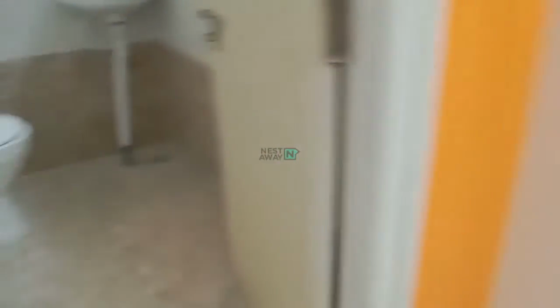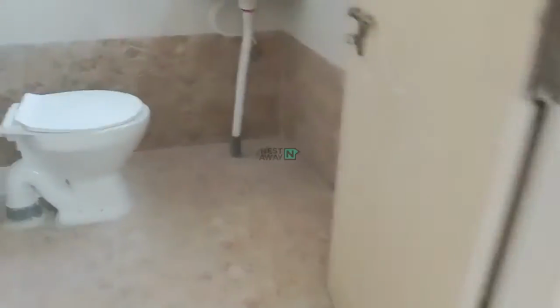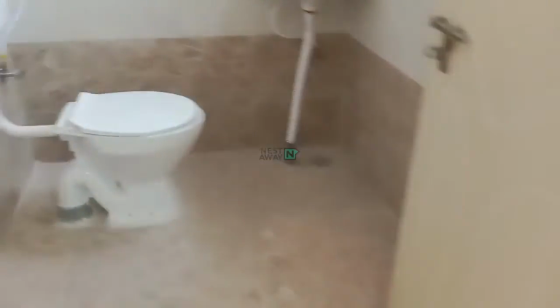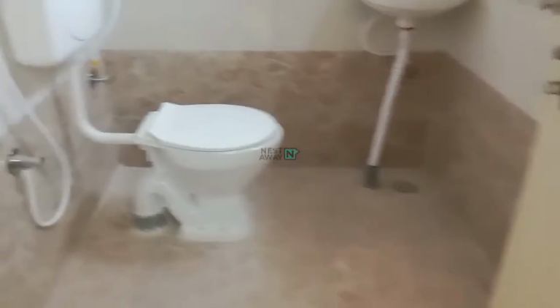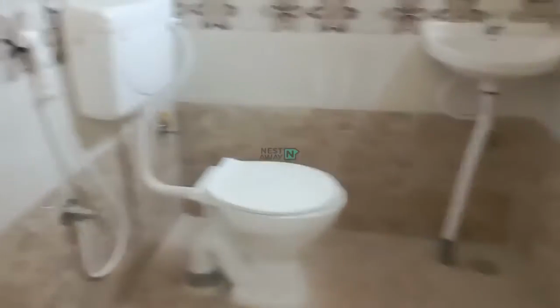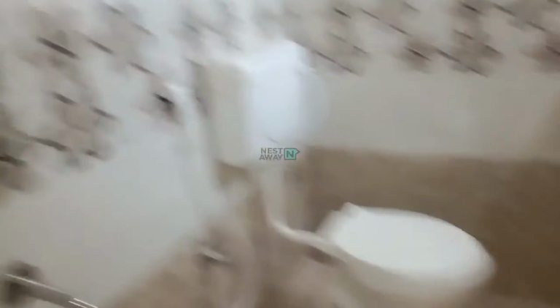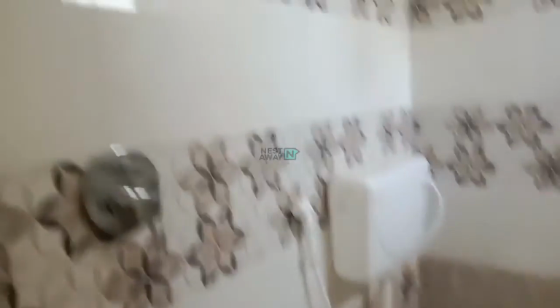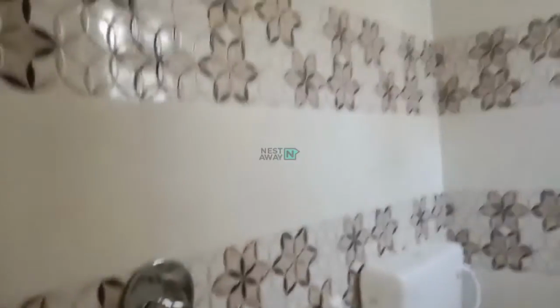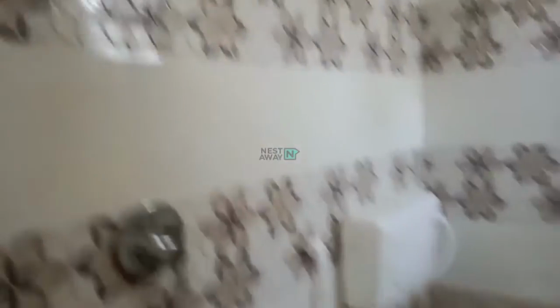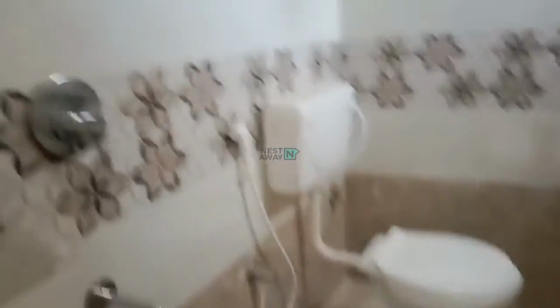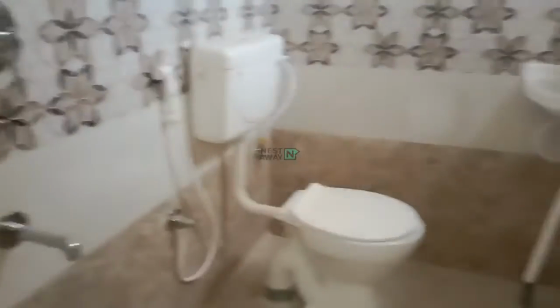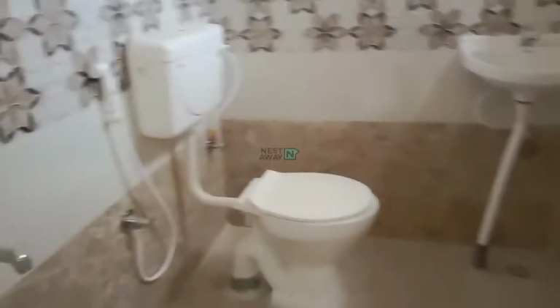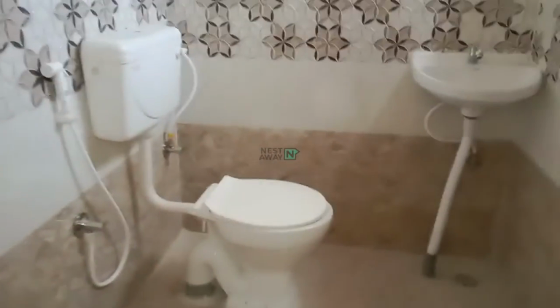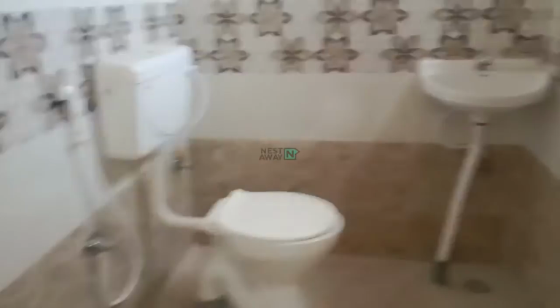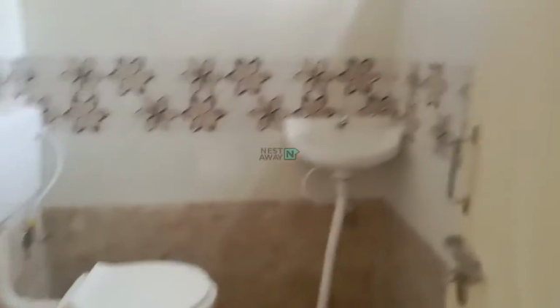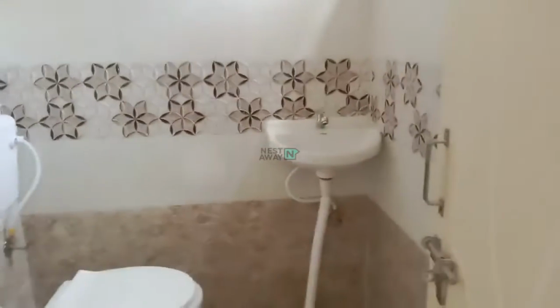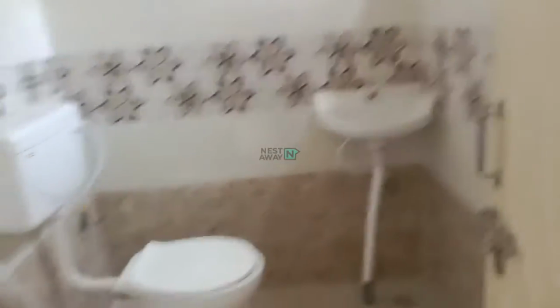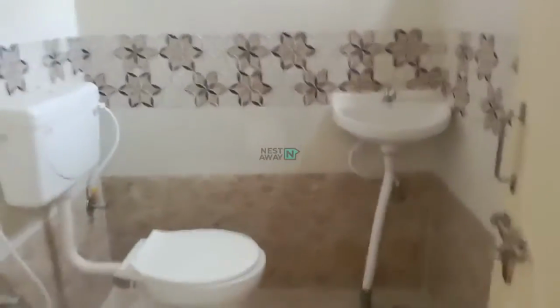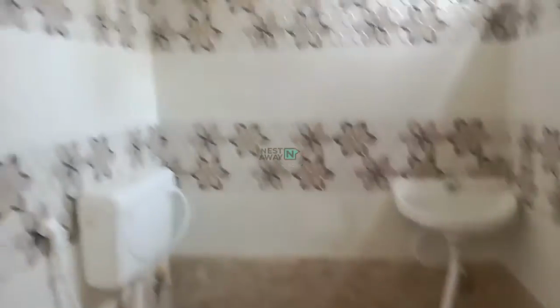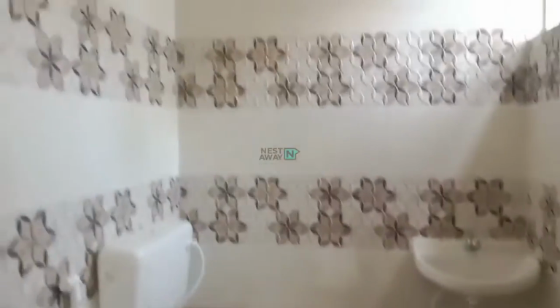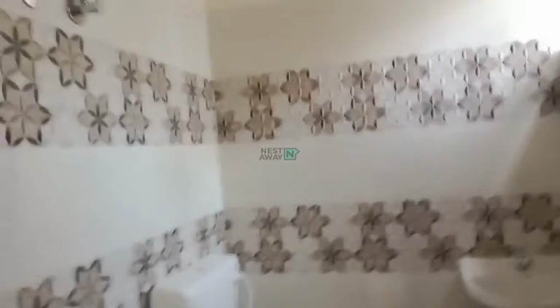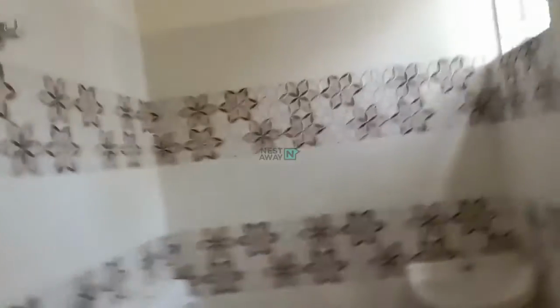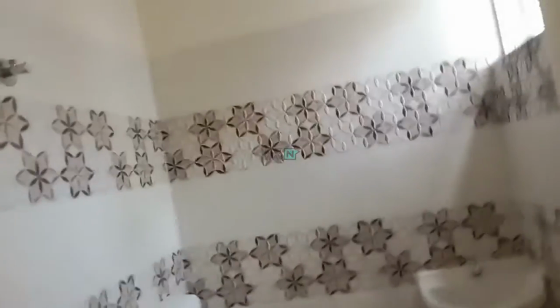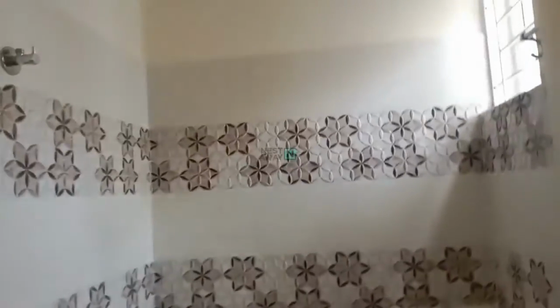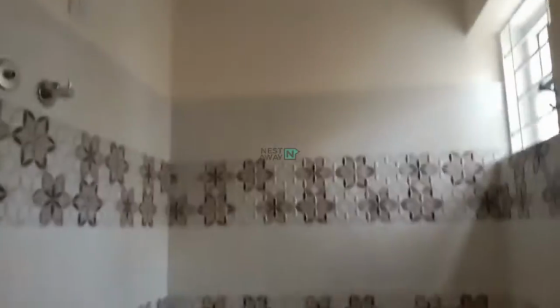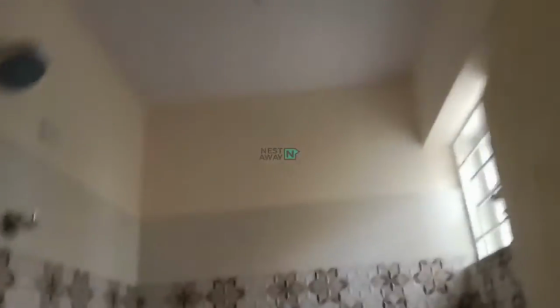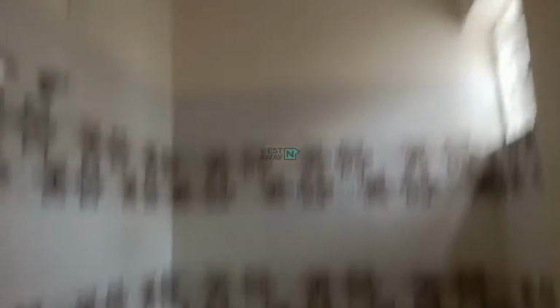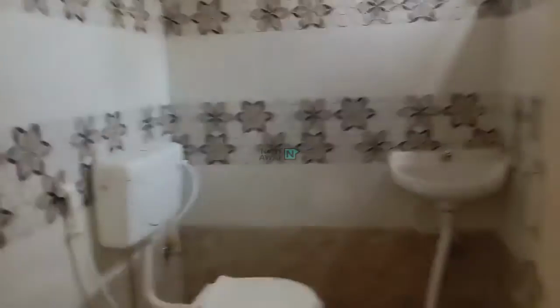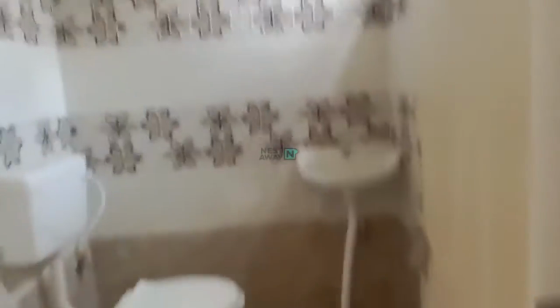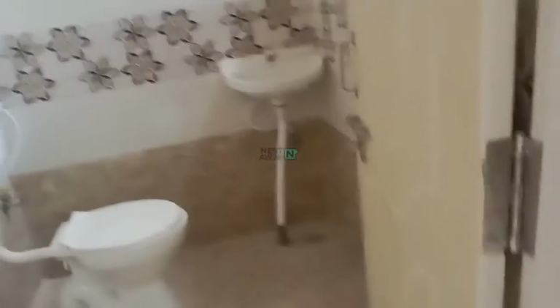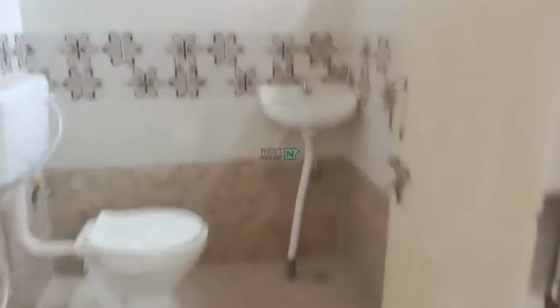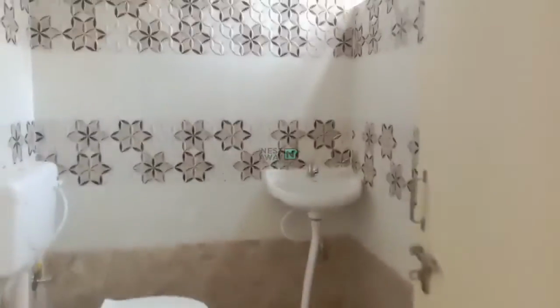And this is the bathroom. In the bathroom, a shower, fresh commode, wash basin, and geyser are available — the geyser will be installed. It is ready to move in.